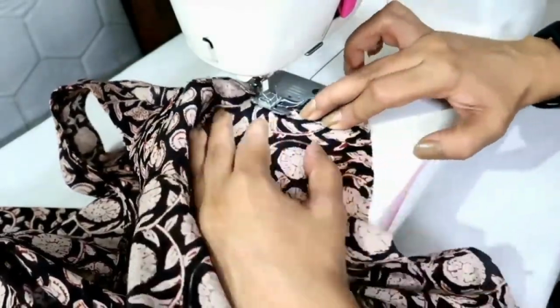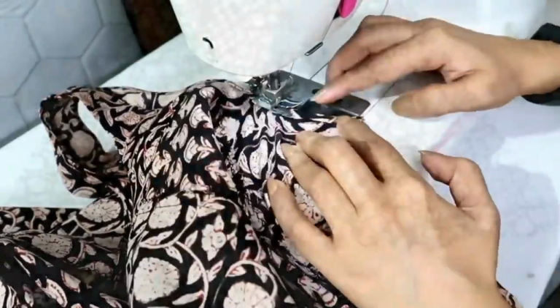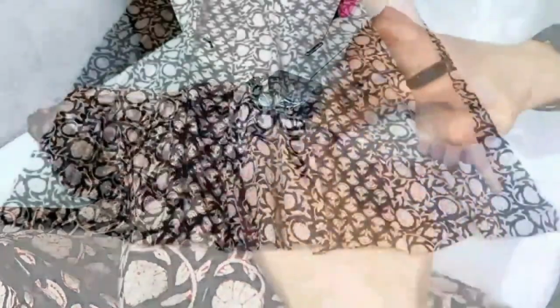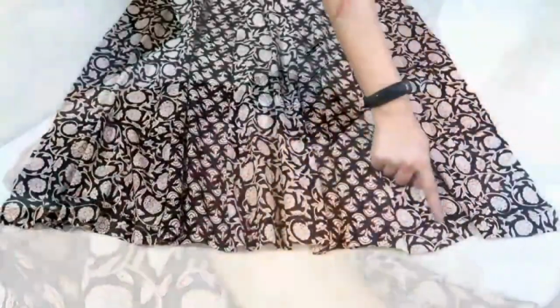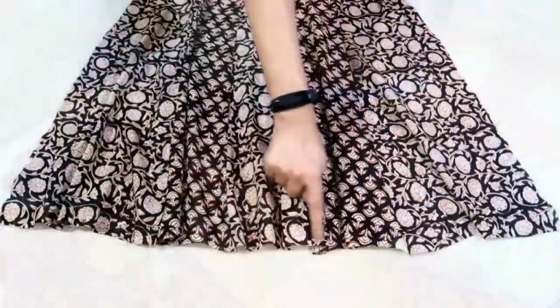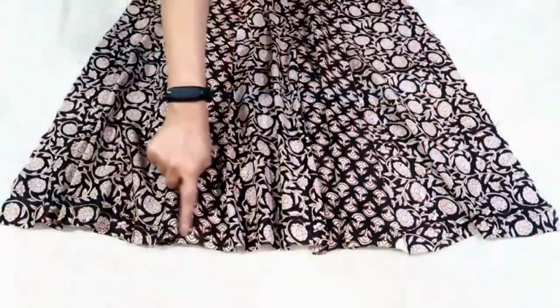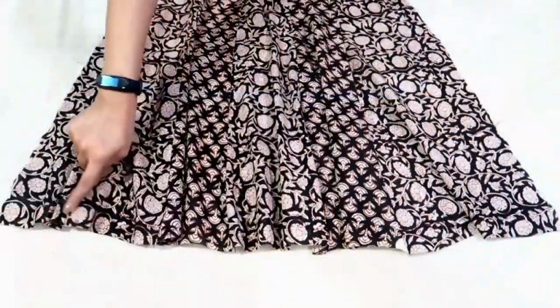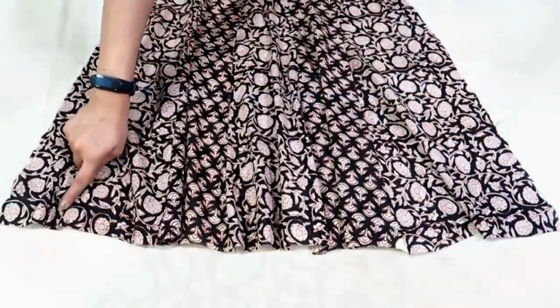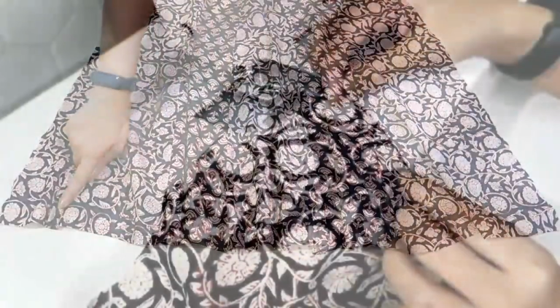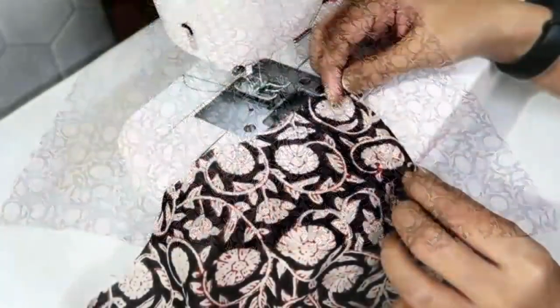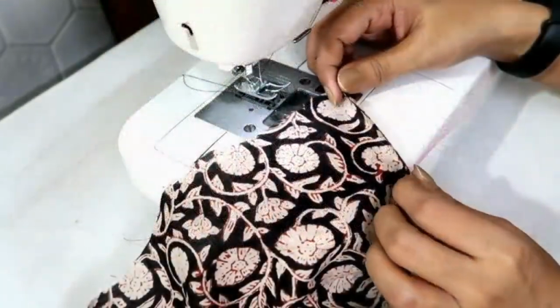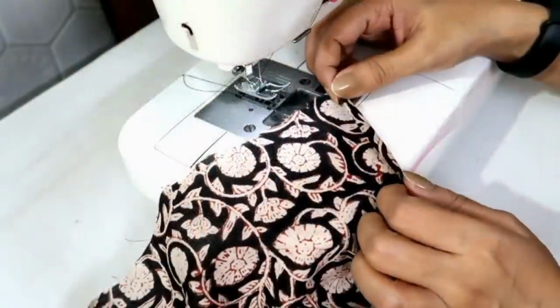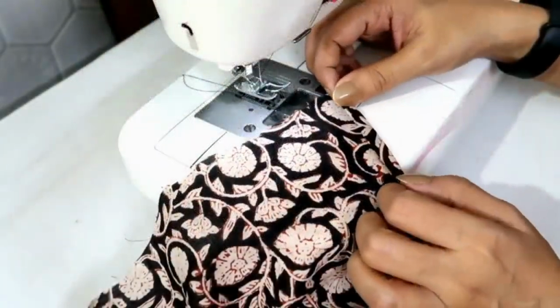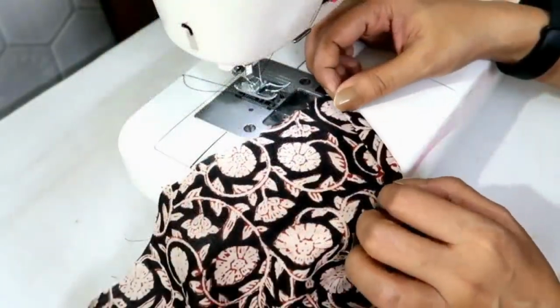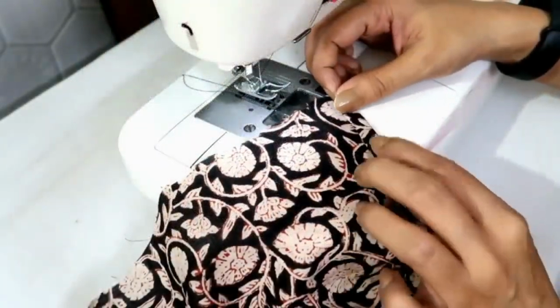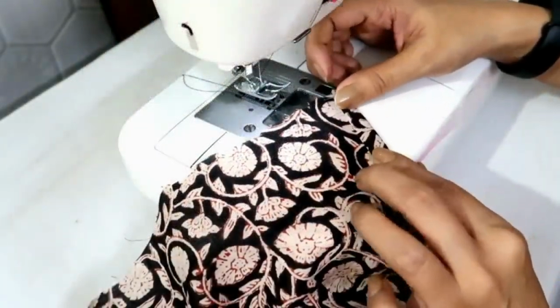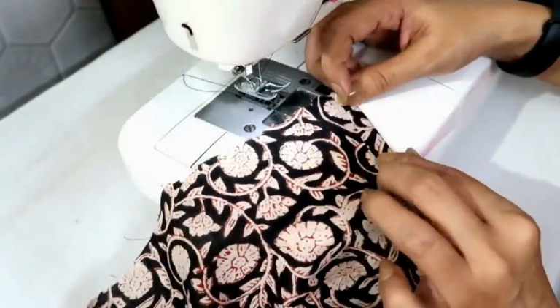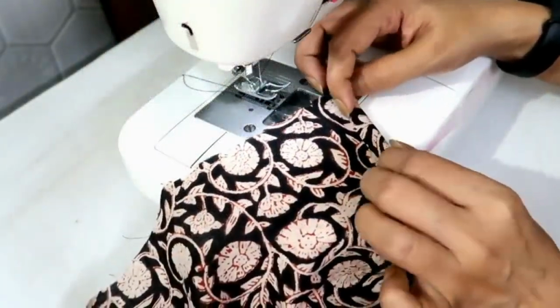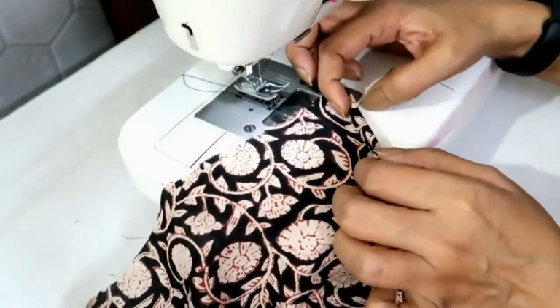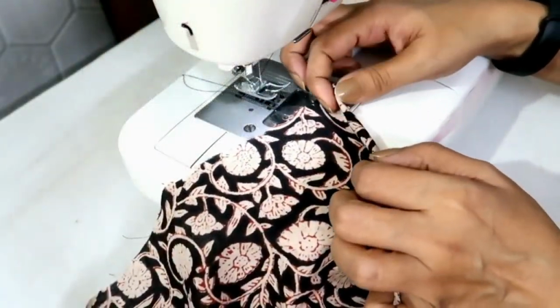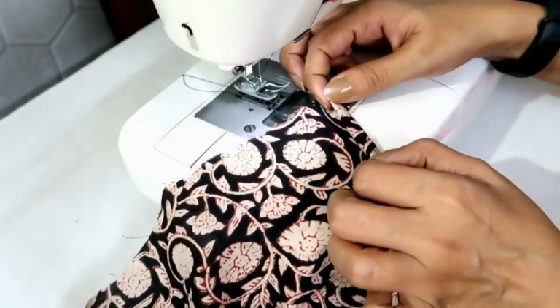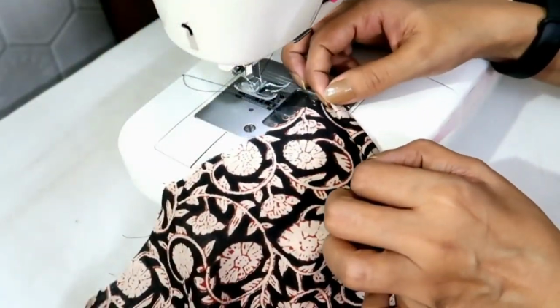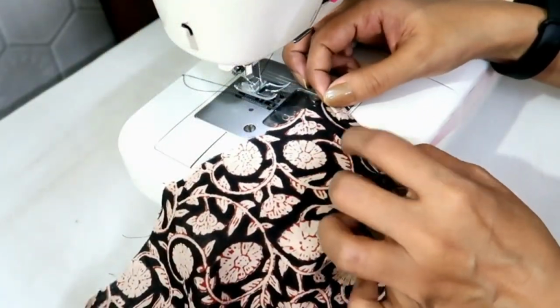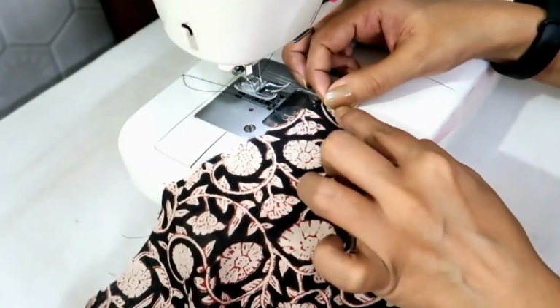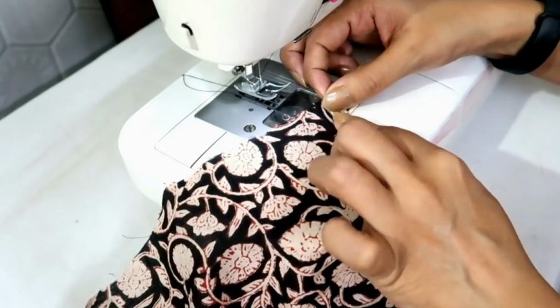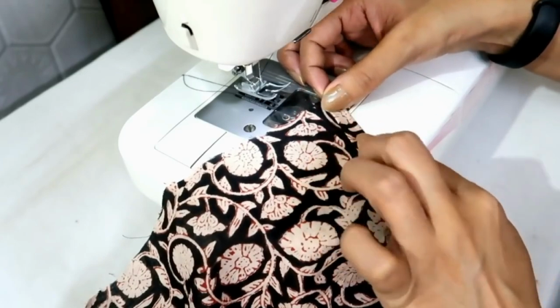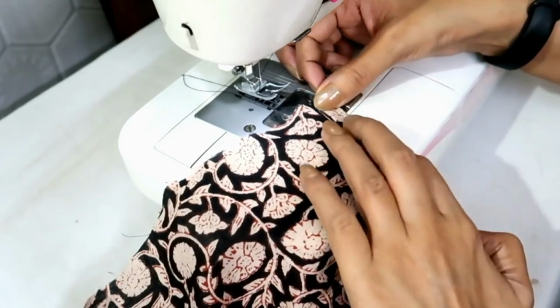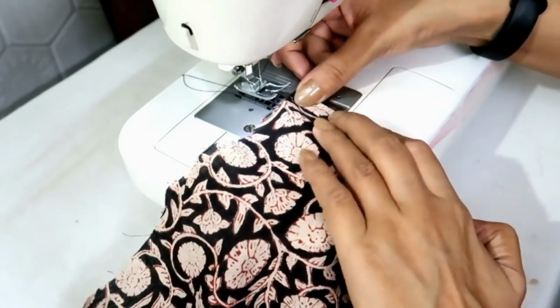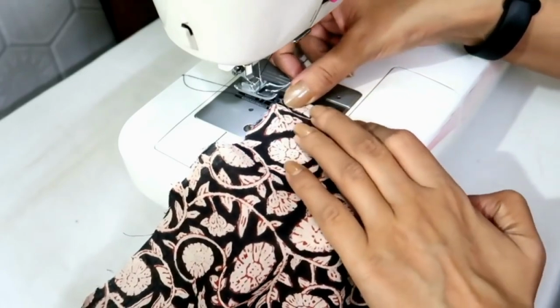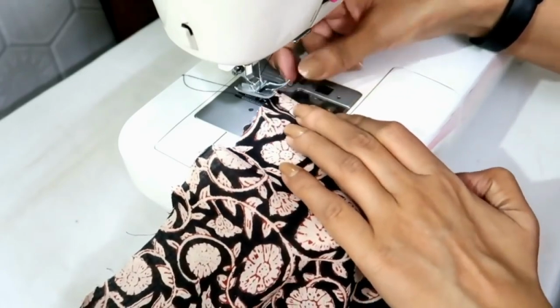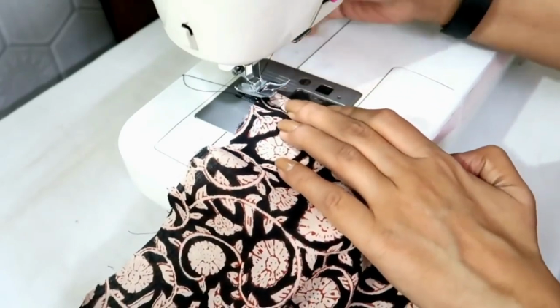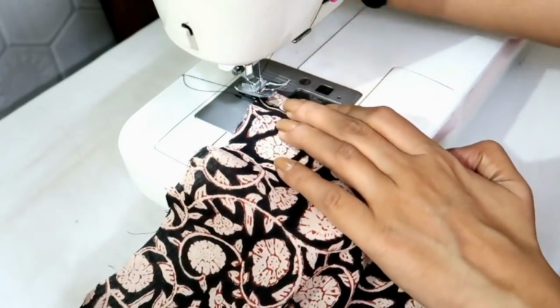Now I'll finish the bottom round — just double fold the seam allowance and make a stitch to secure it.